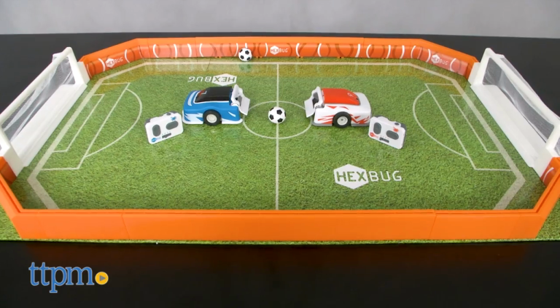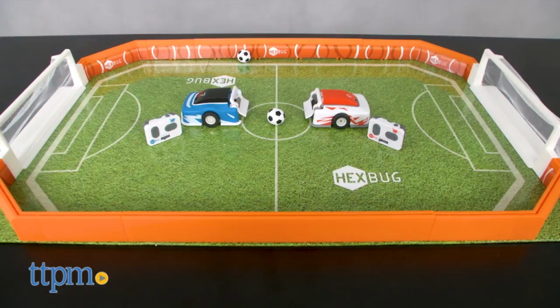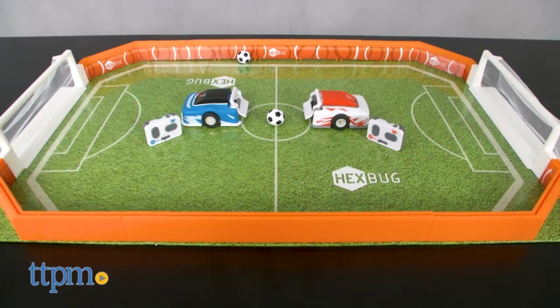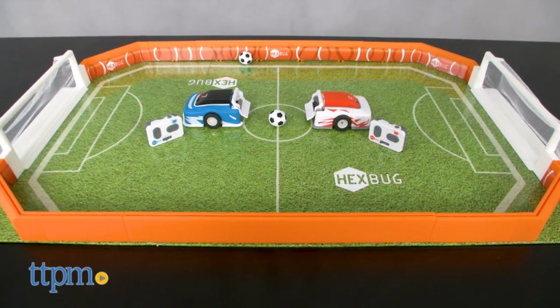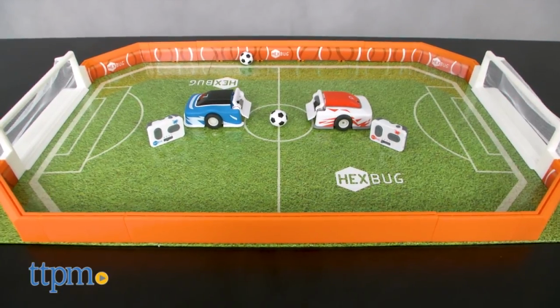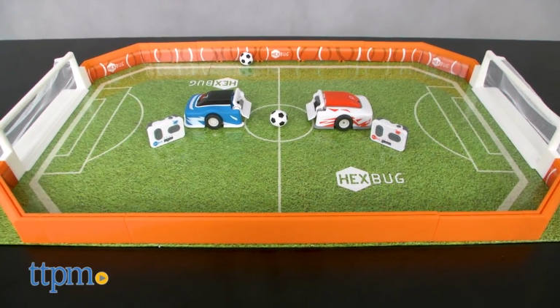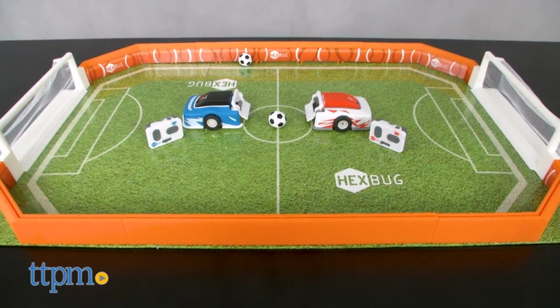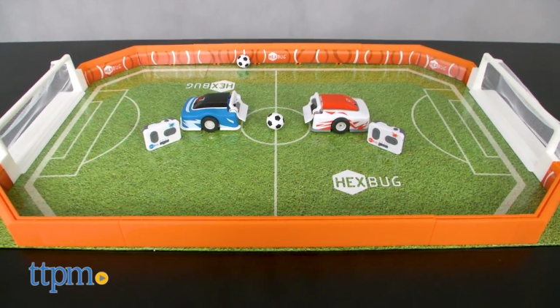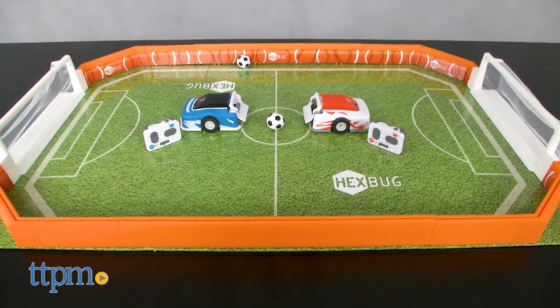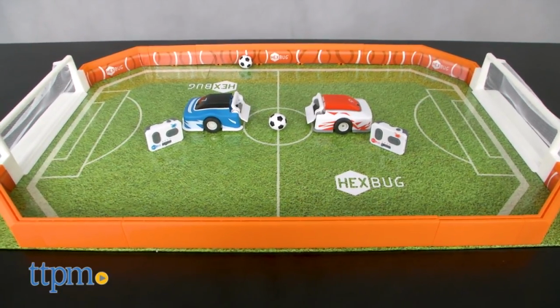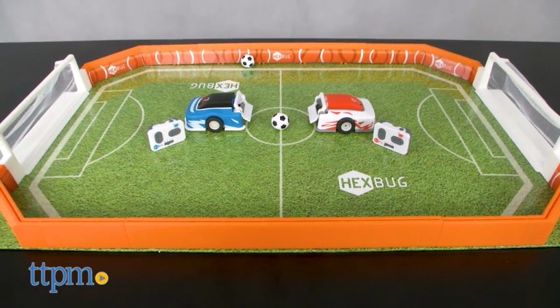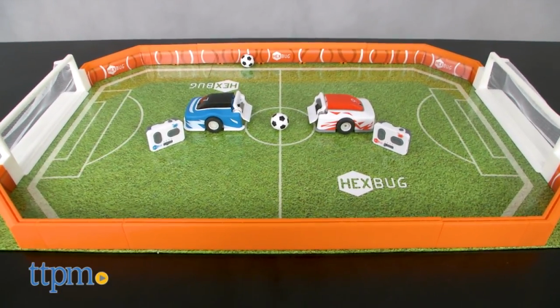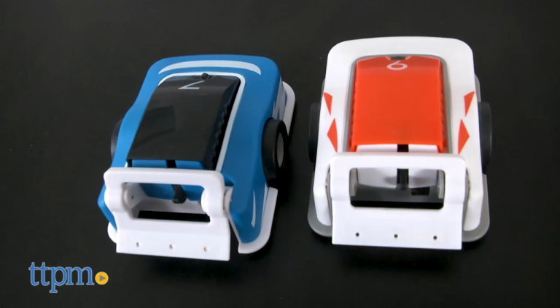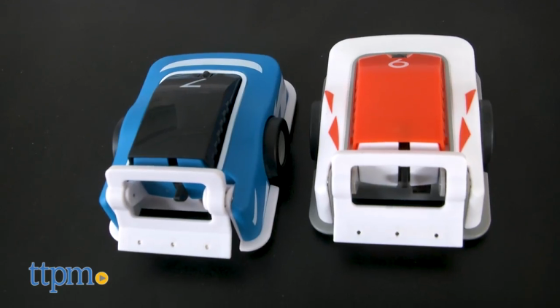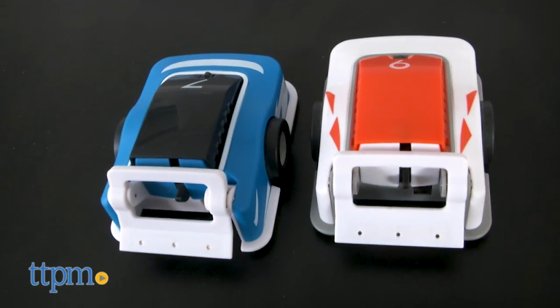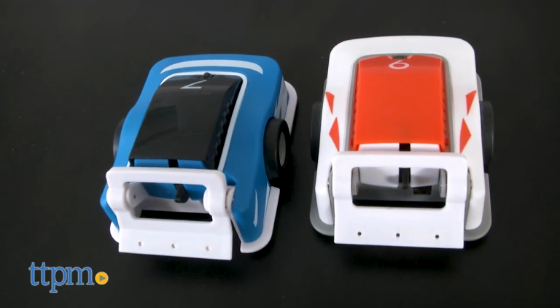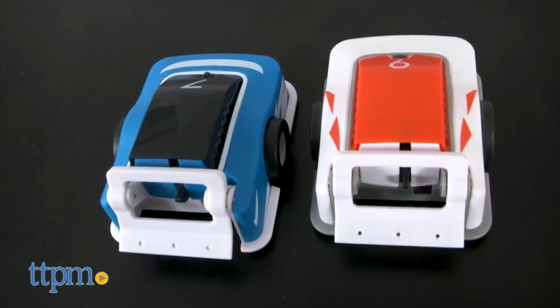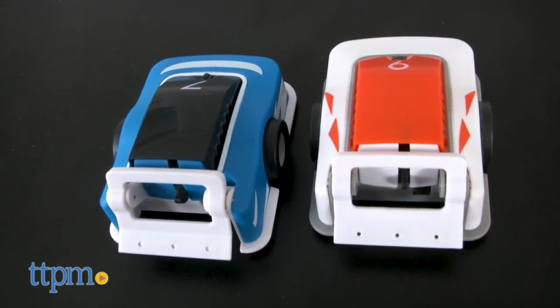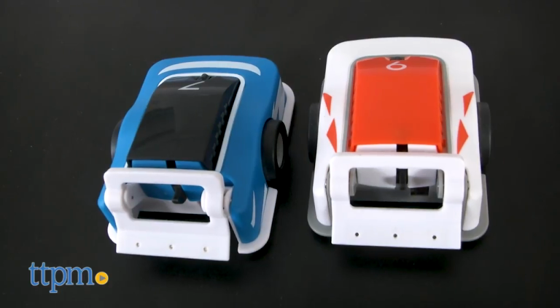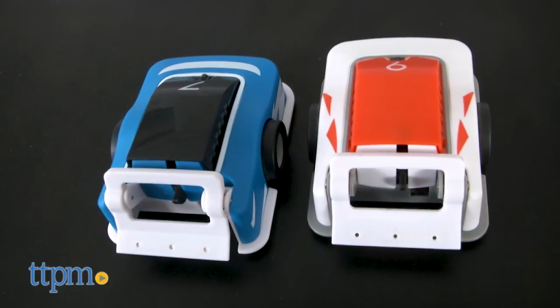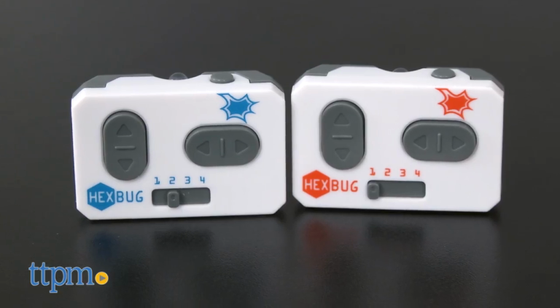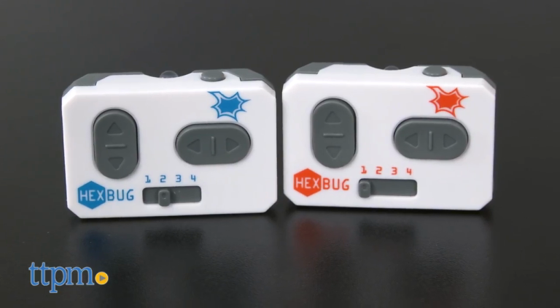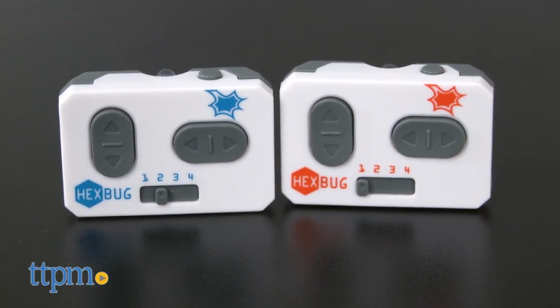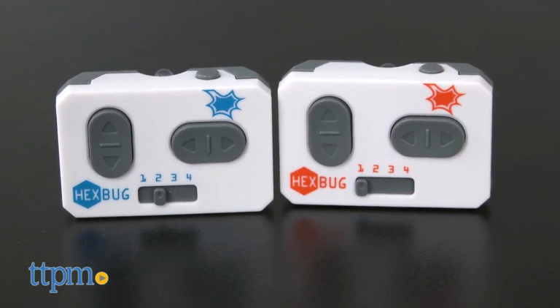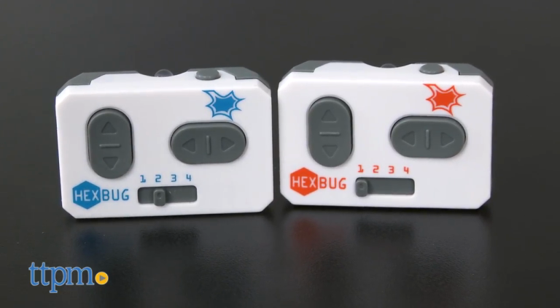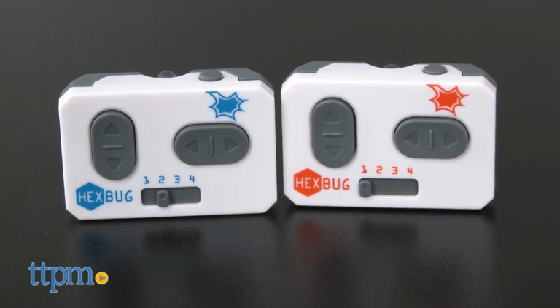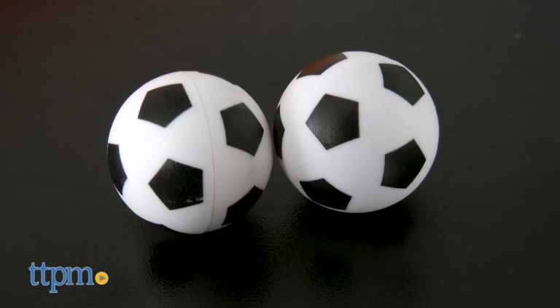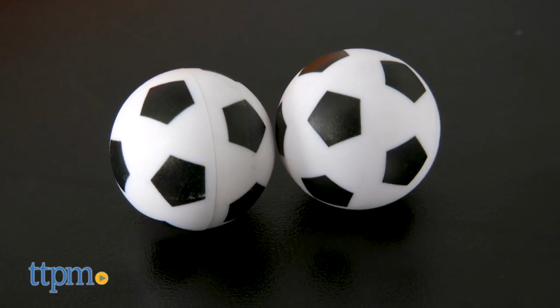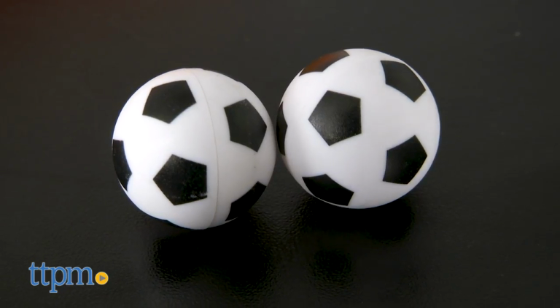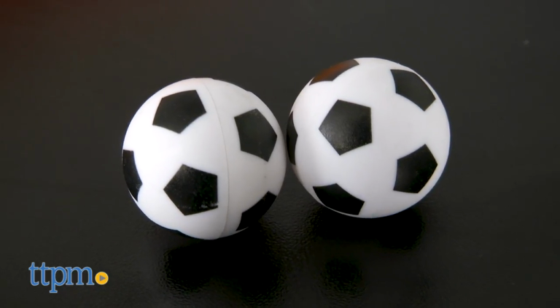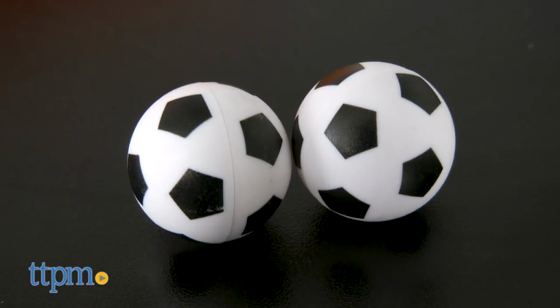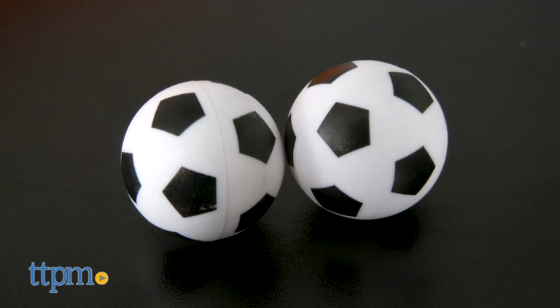Robotic Soccer is great for 2-4 players ages 8 and up. It includes 2 robotic athletes, 2 infrared controllers, and 2 magnetic soccer balls.